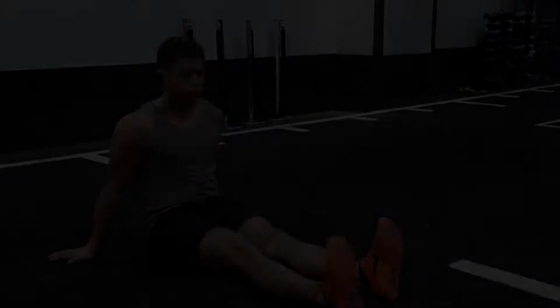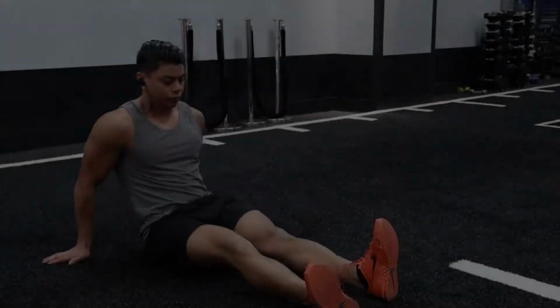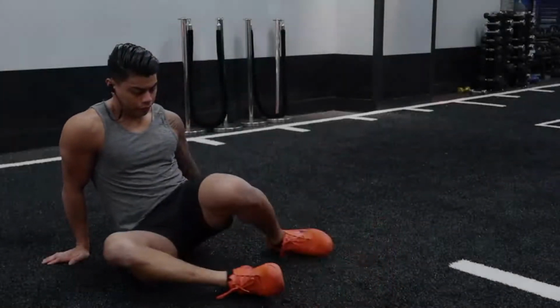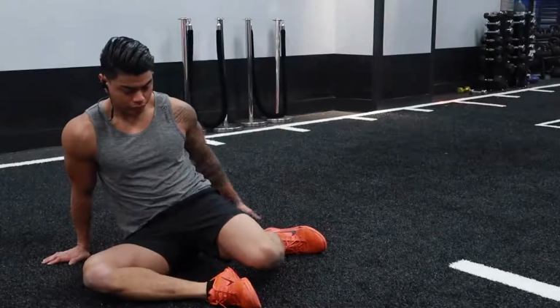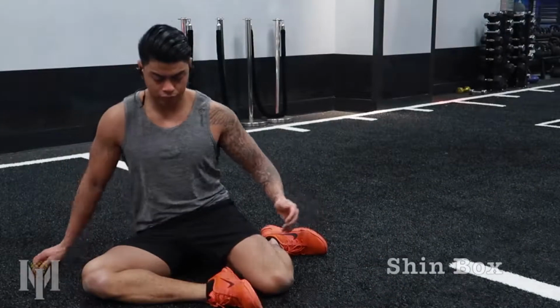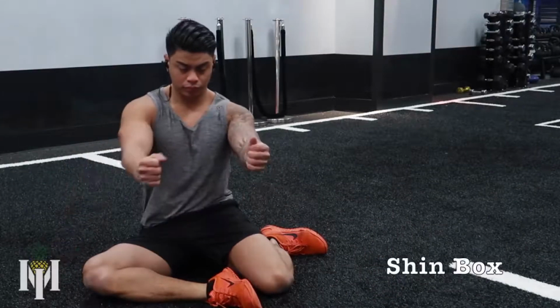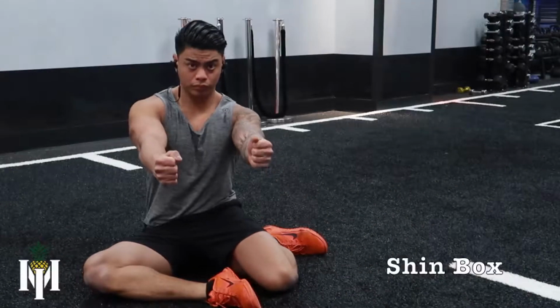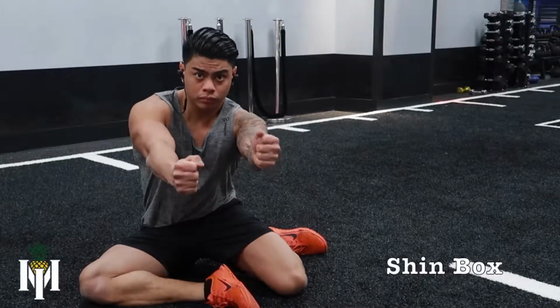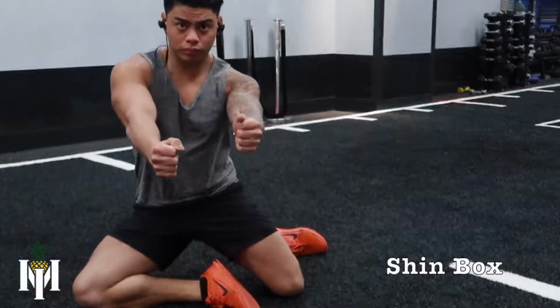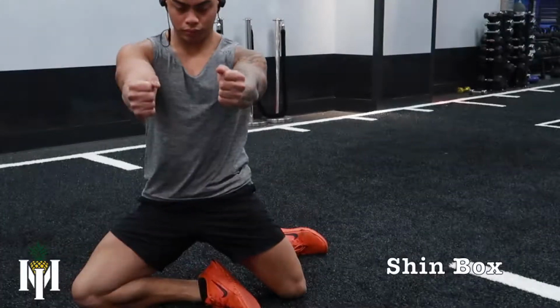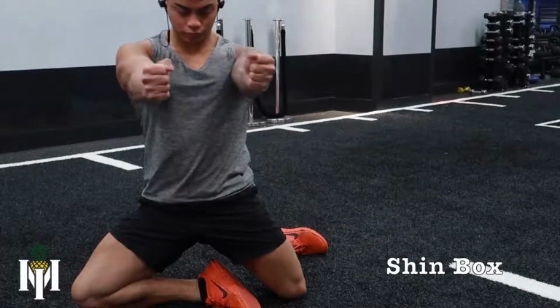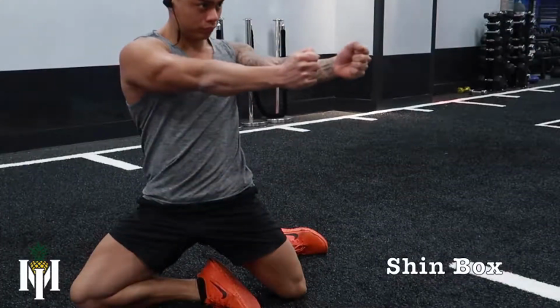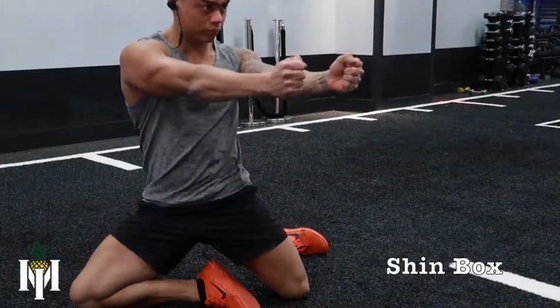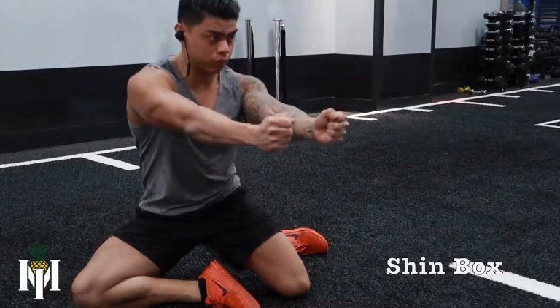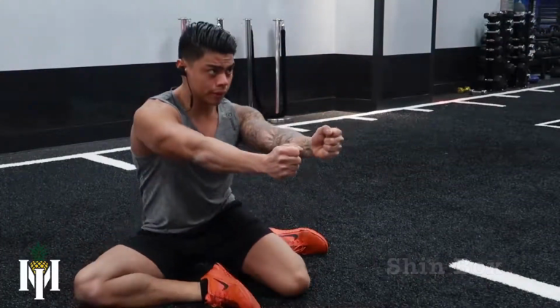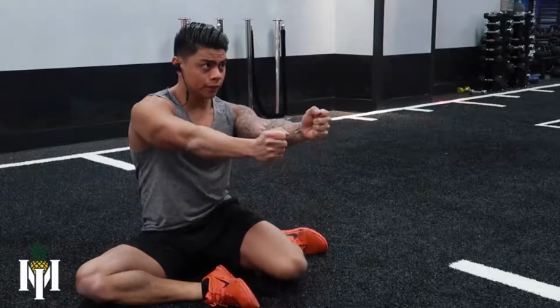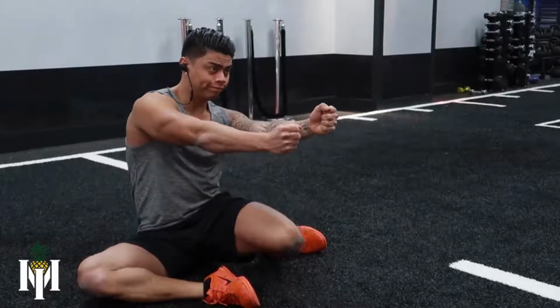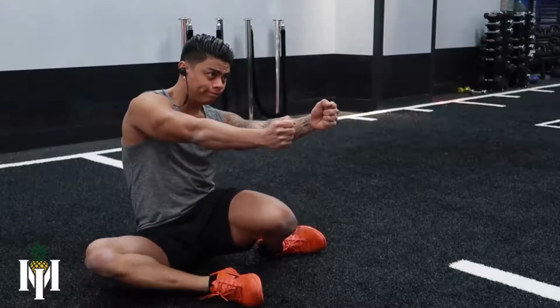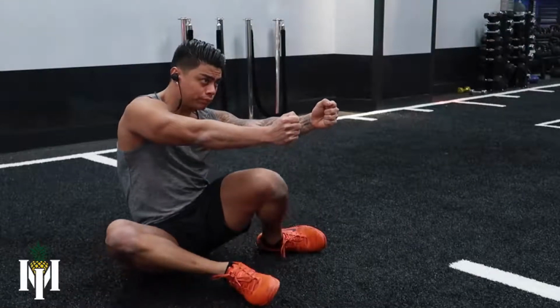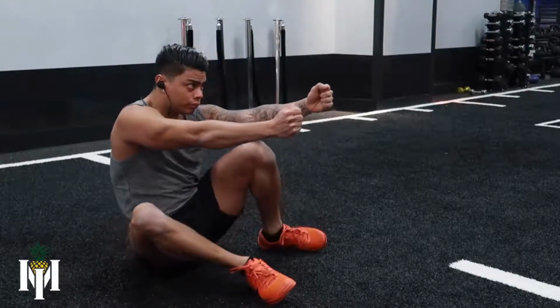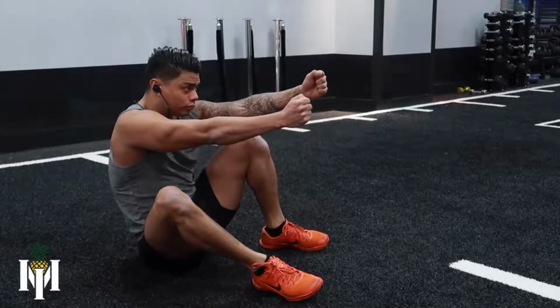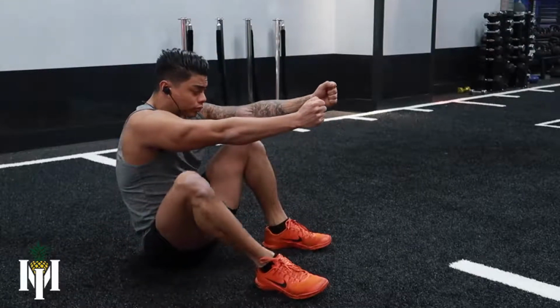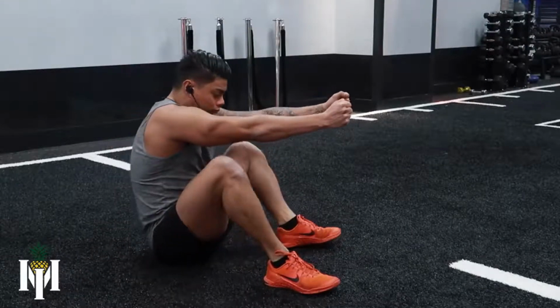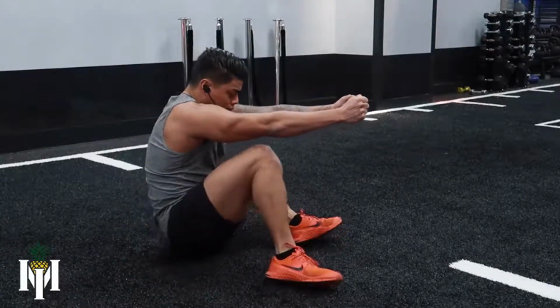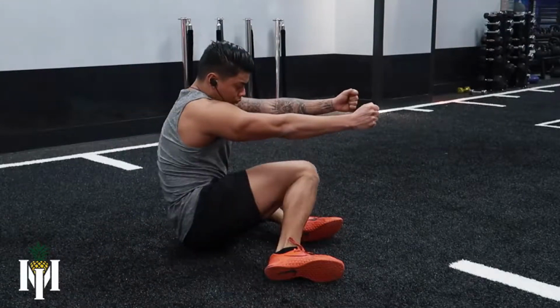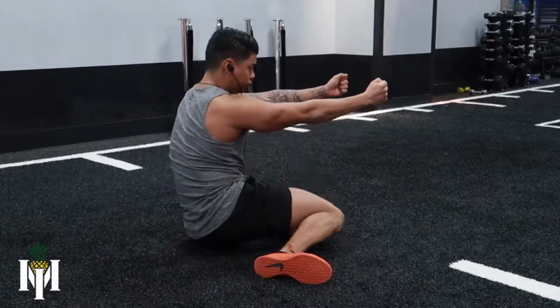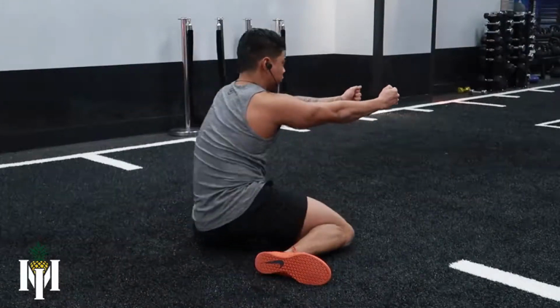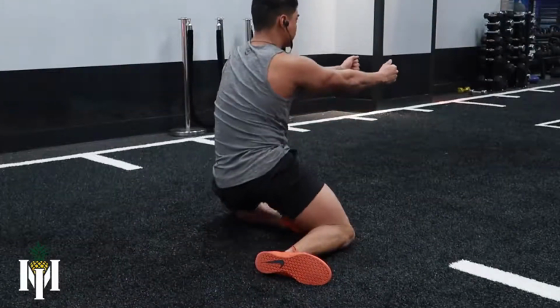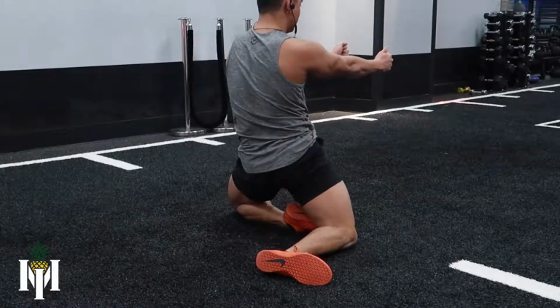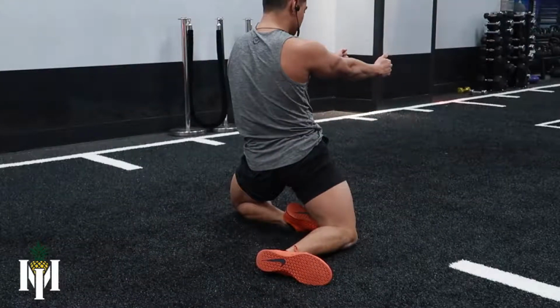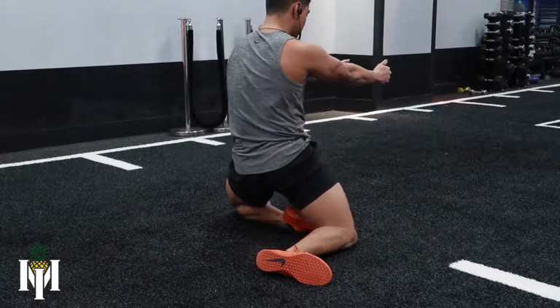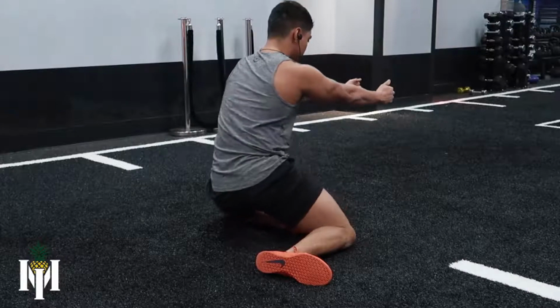What is up guys, in this video we're going to go over the shin boxes. For the starting position, you want to have both of your legs fully extended in front of you. Then you want to bend both of your legs to one side.